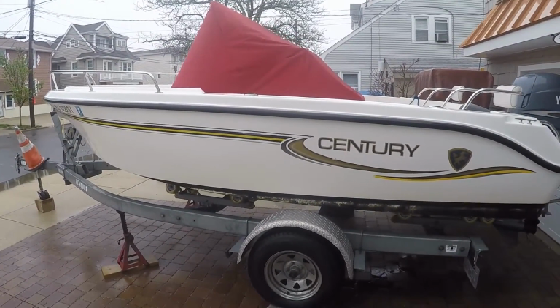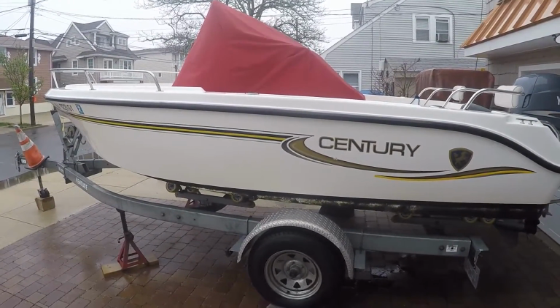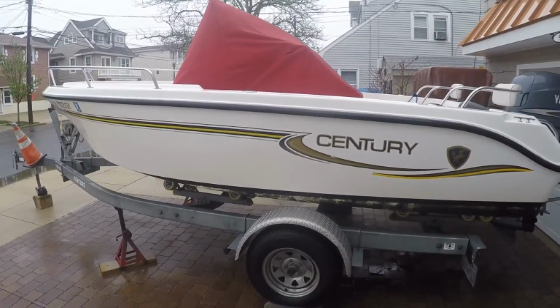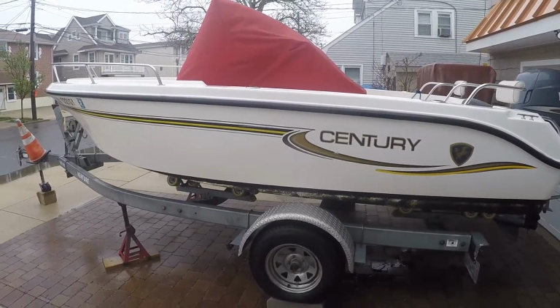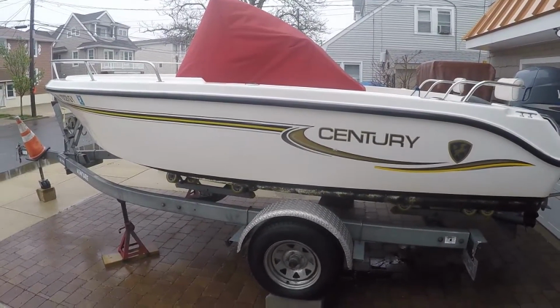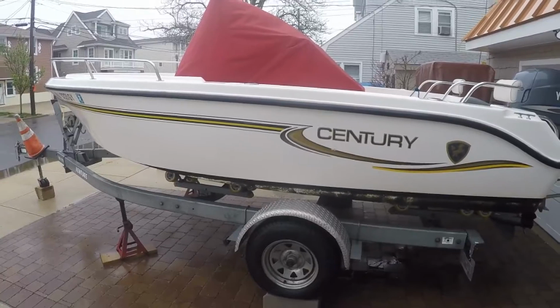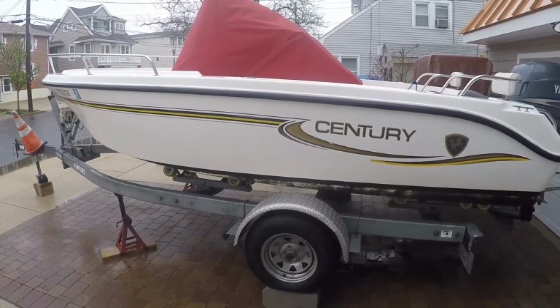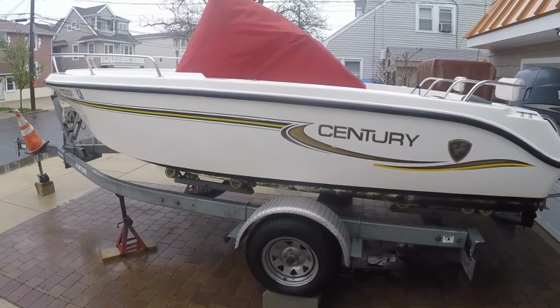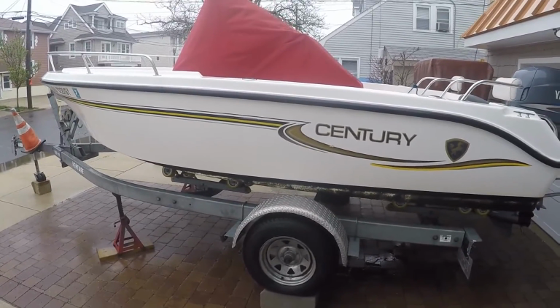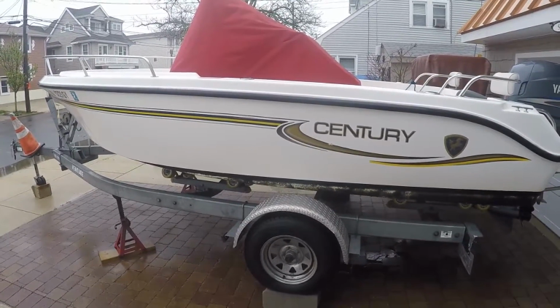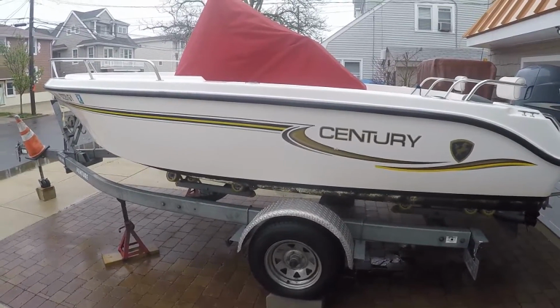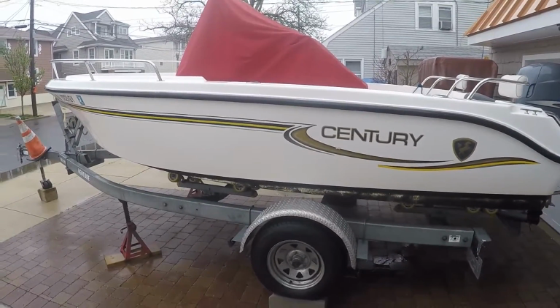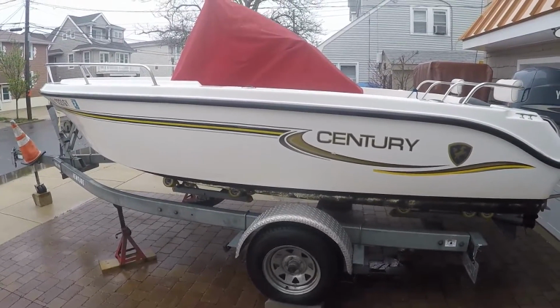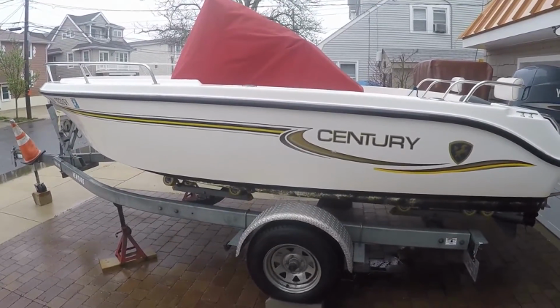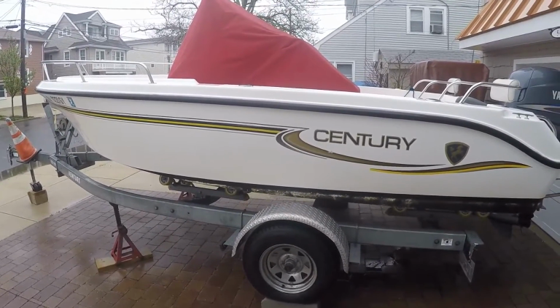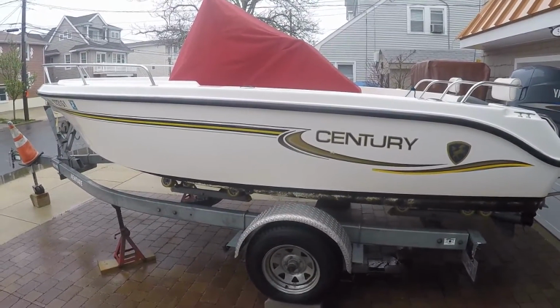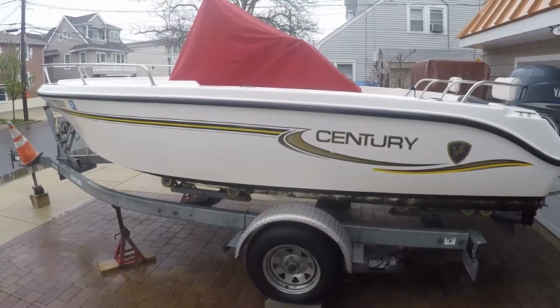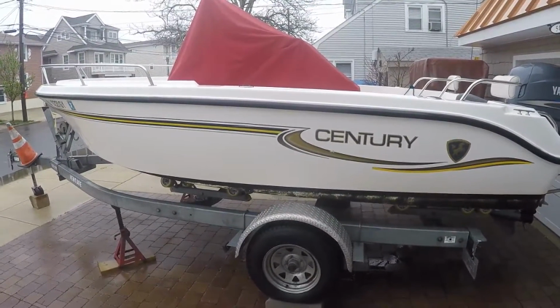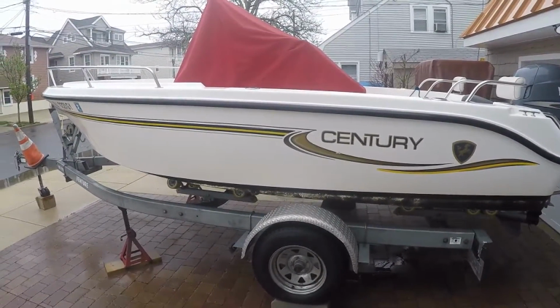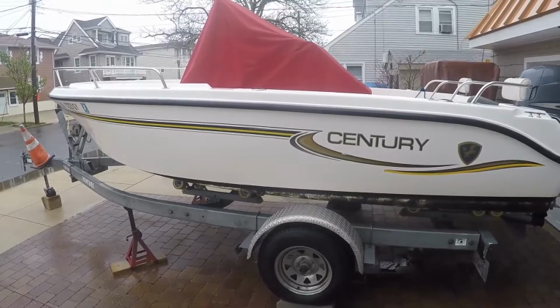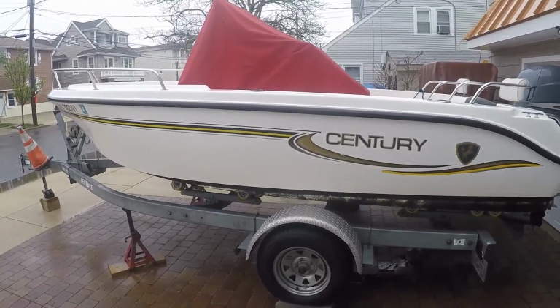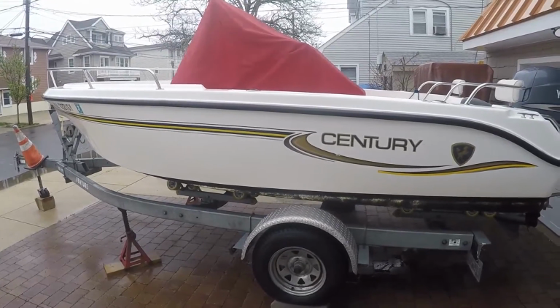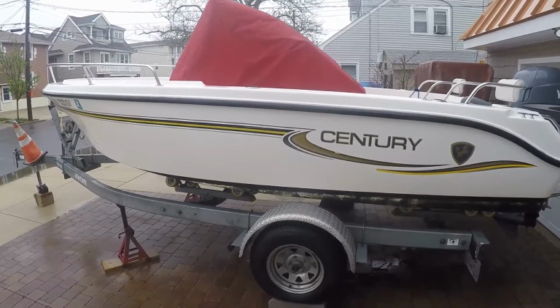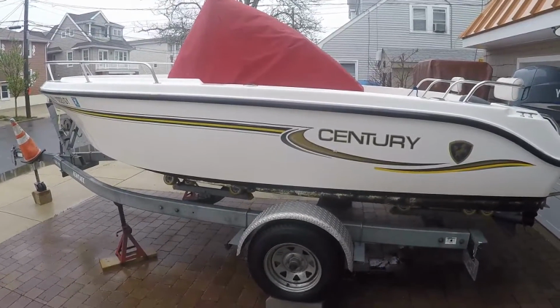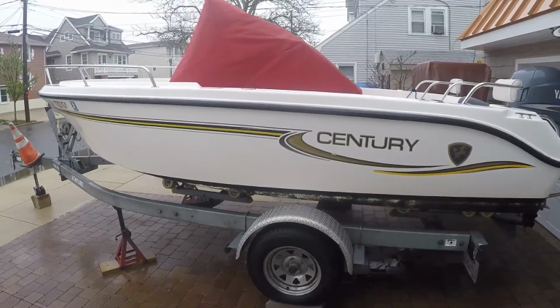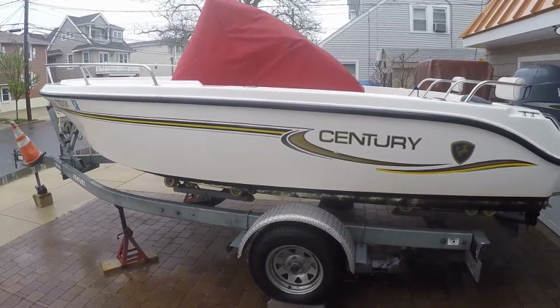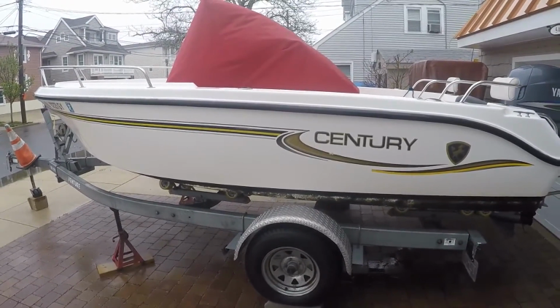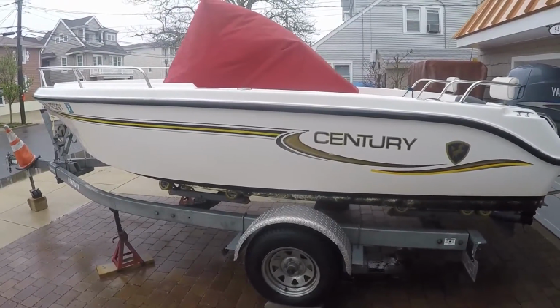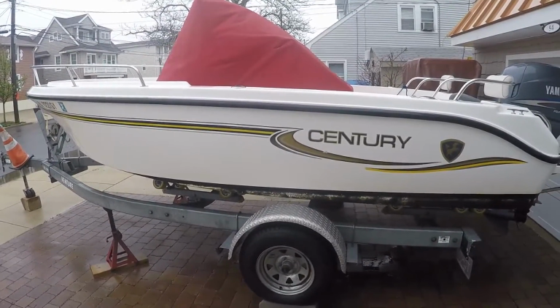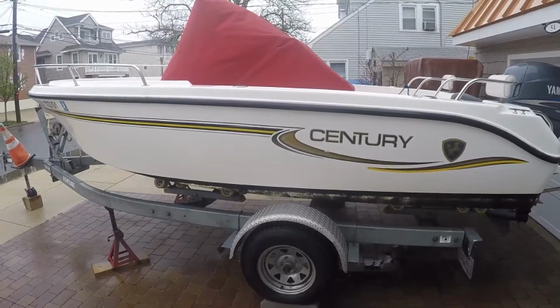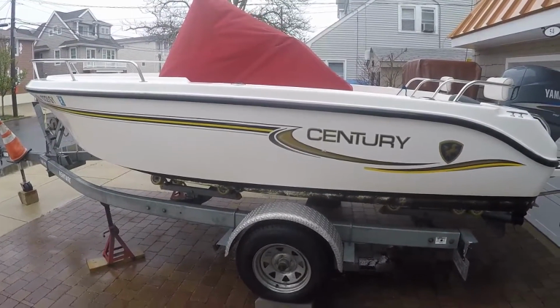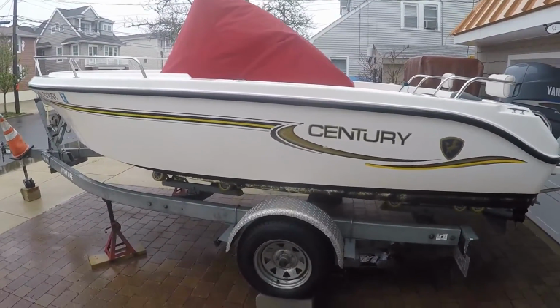Hey guys, this is Chris, Seven Seas Marine. I'm doing a video today on a 2006 Century 1801CC center console. It's a 2006 Century 18-footer.